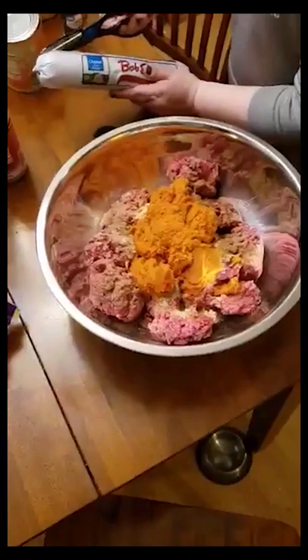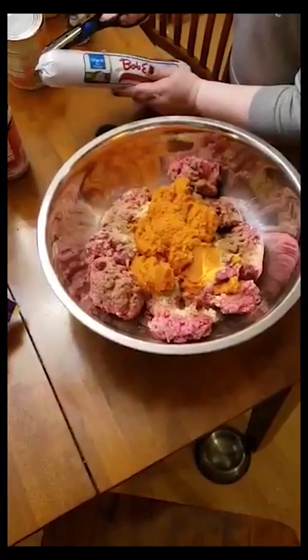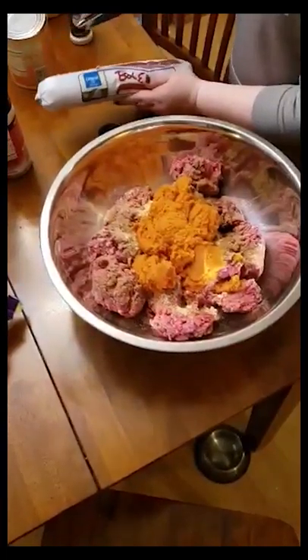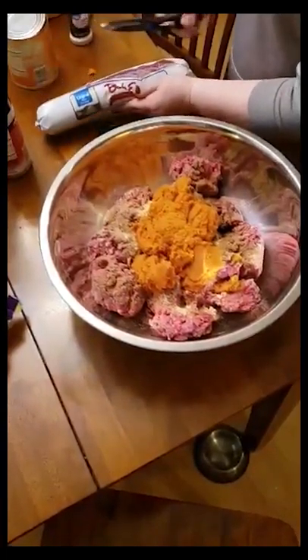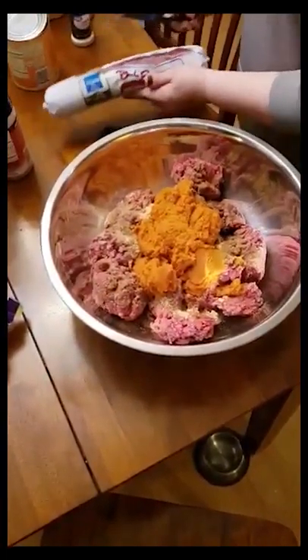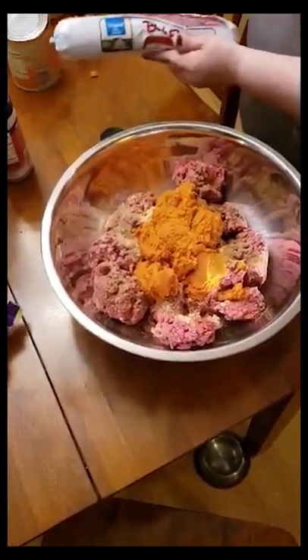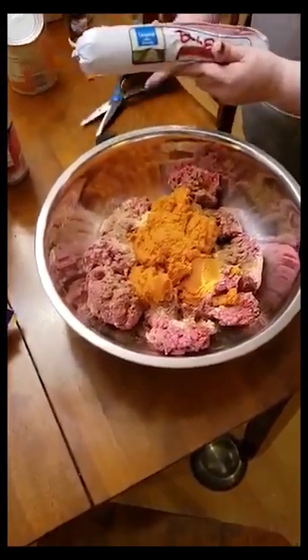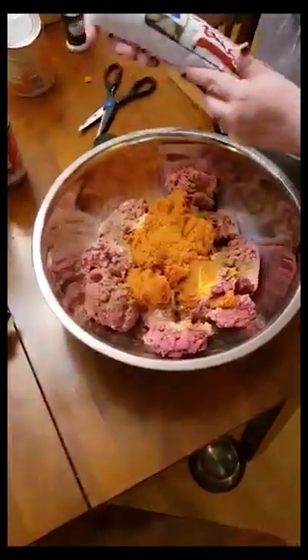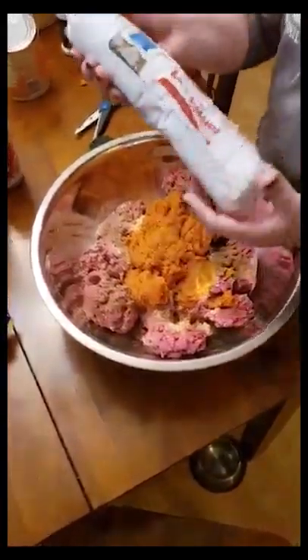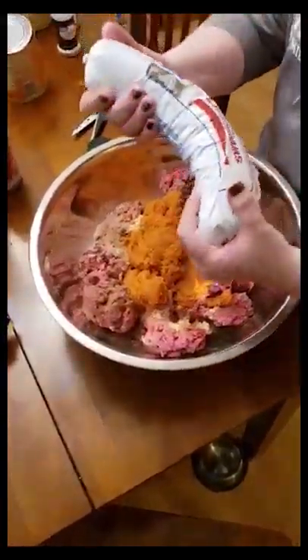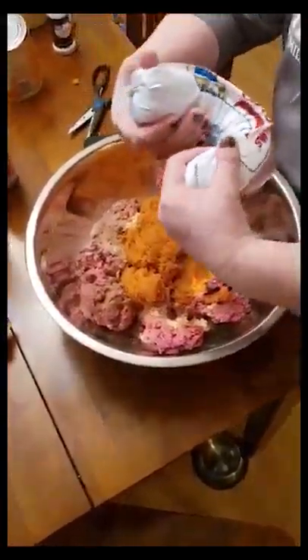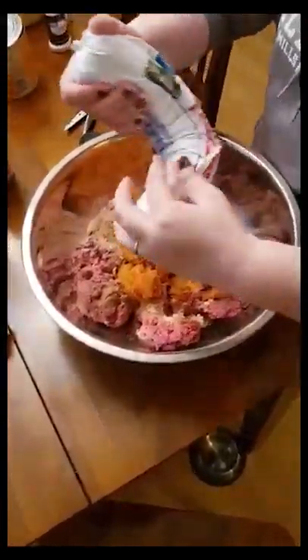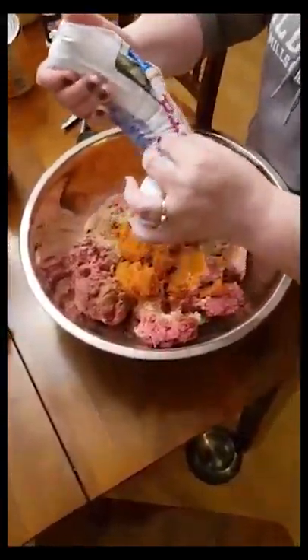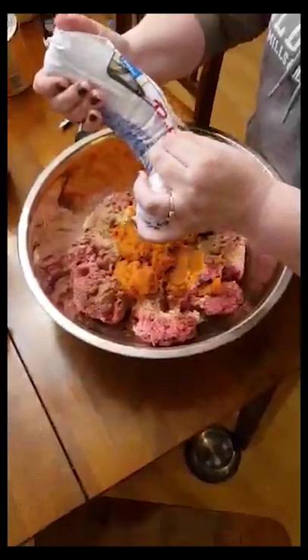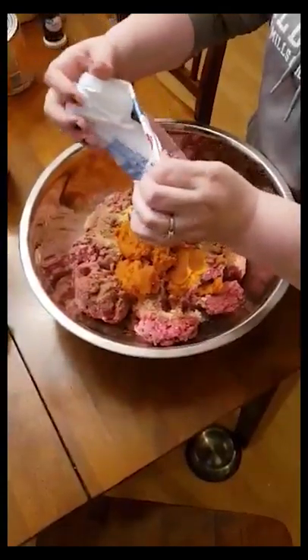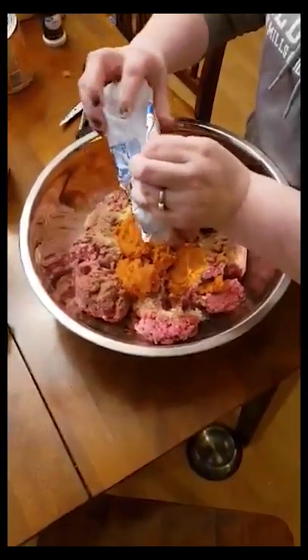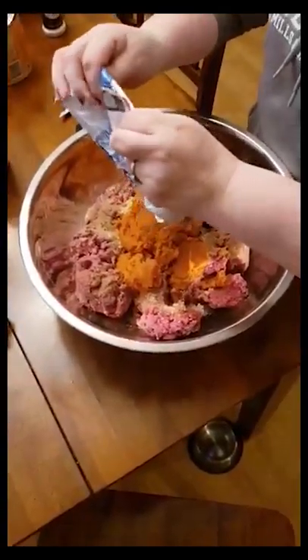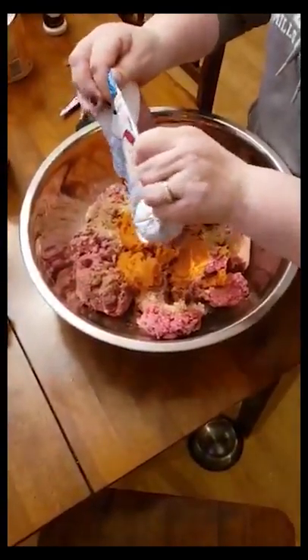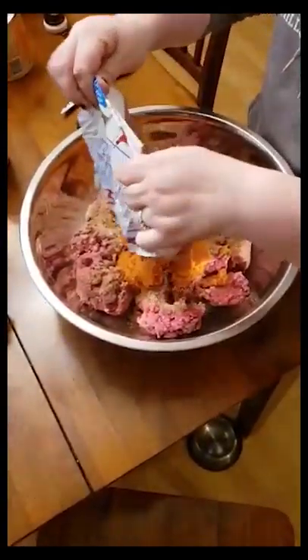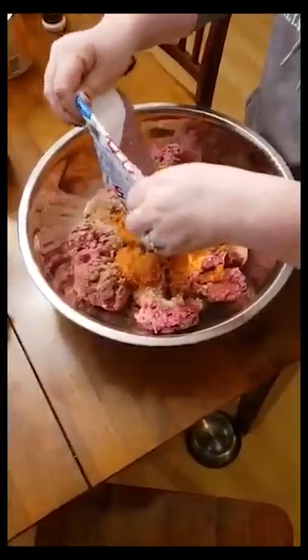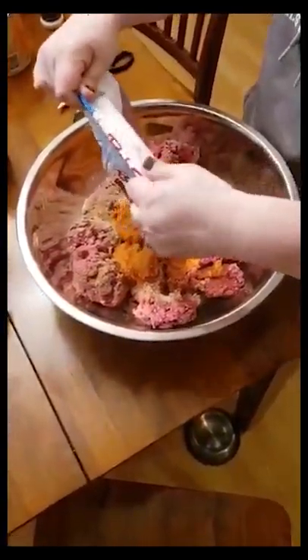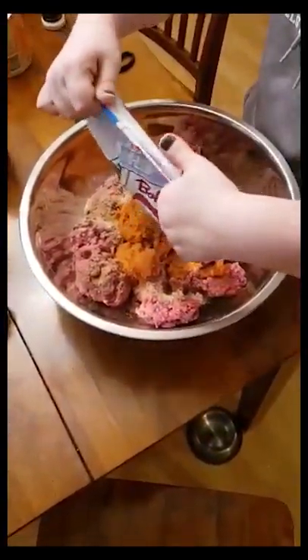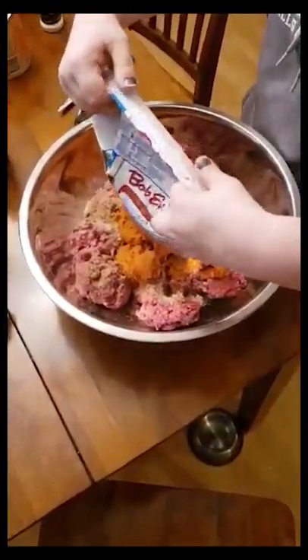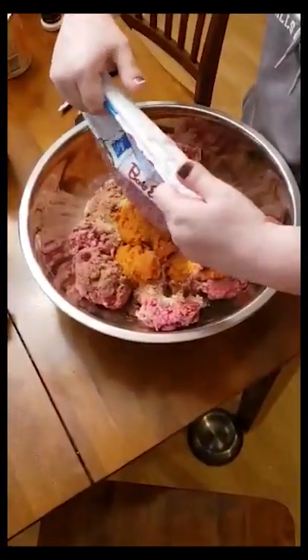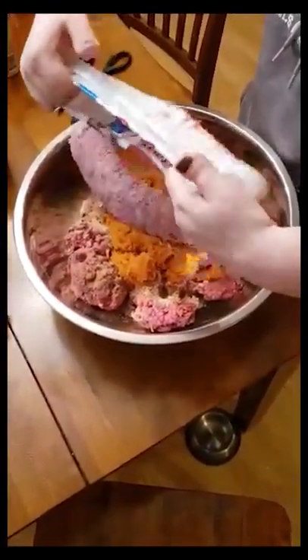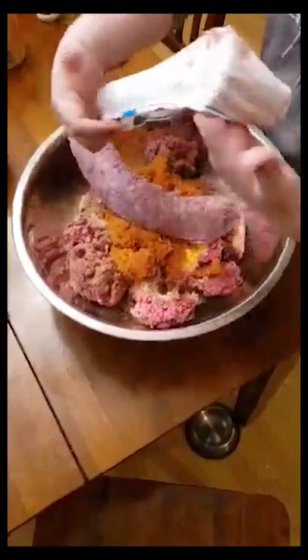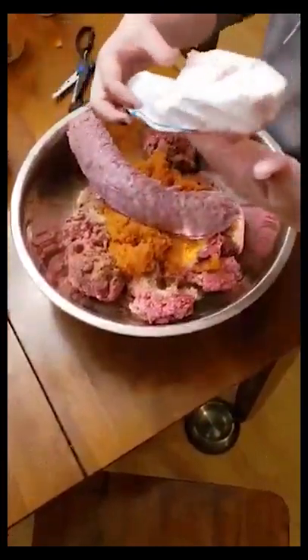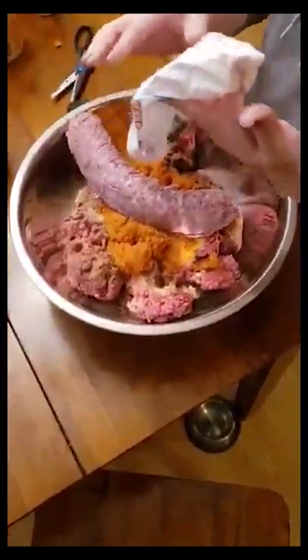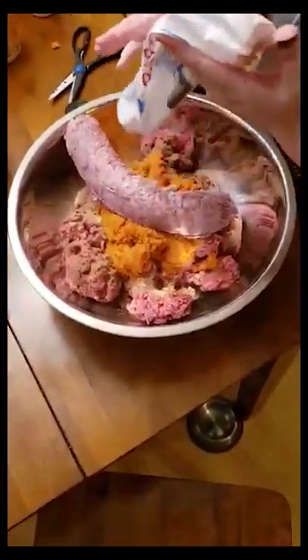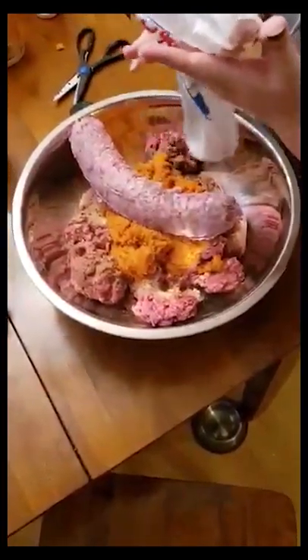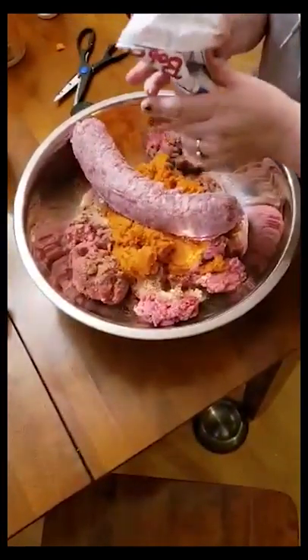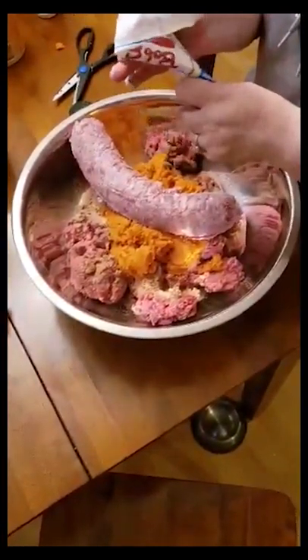I do have an egg allergy, so I just replace the eggs. Now we're going to add our two pounds of sausage — just regular breakfast sausage.